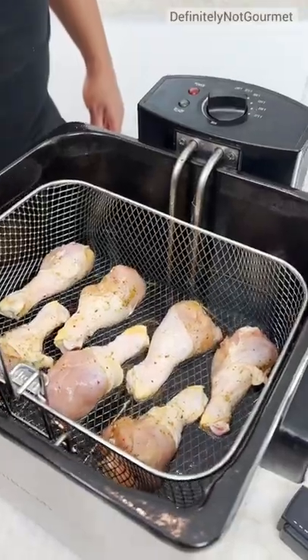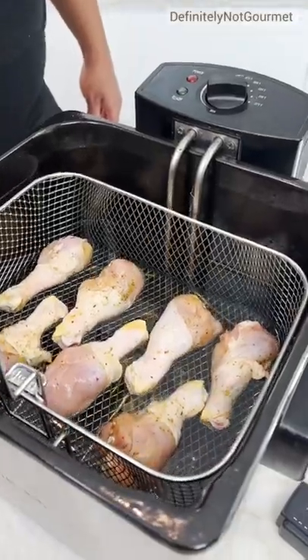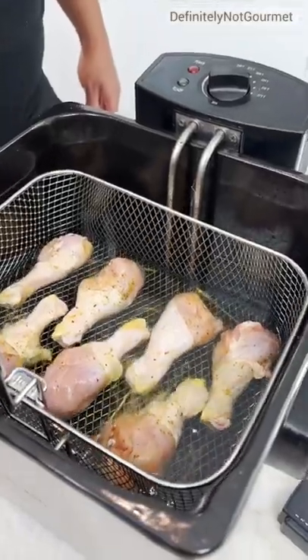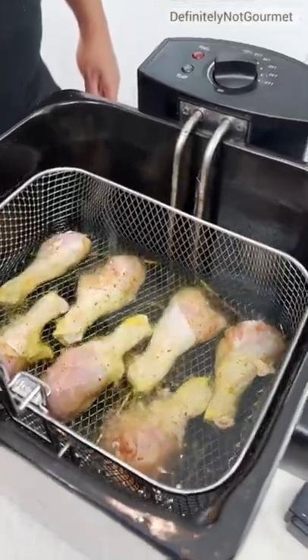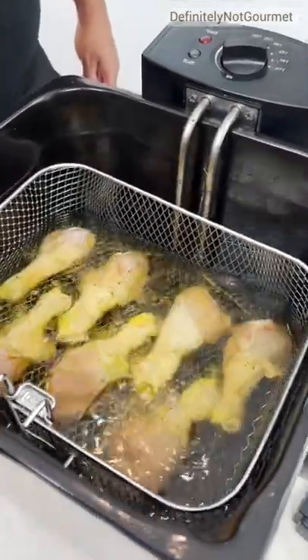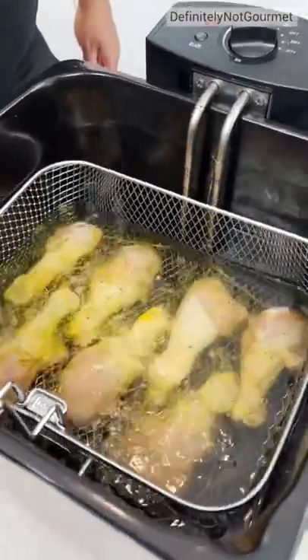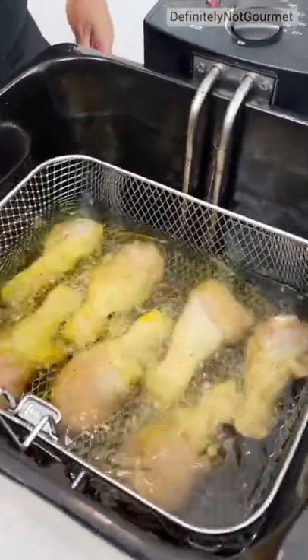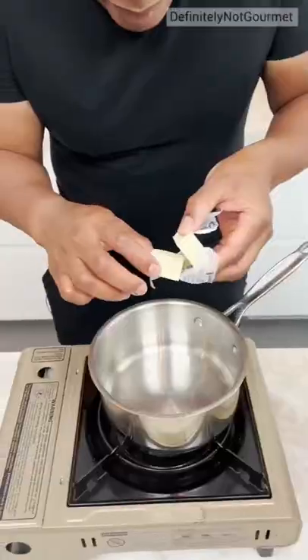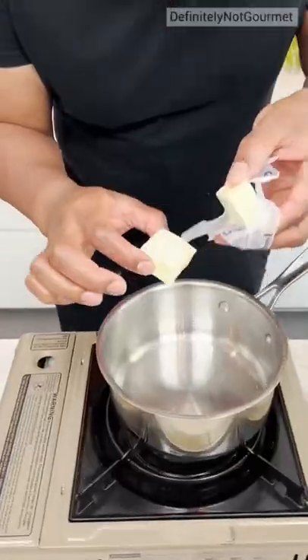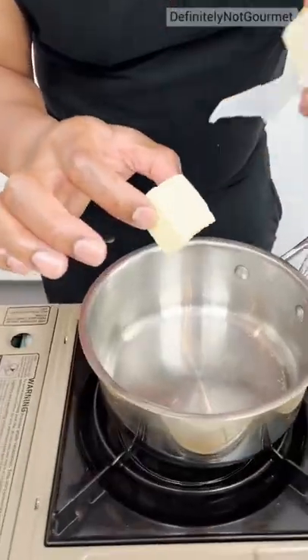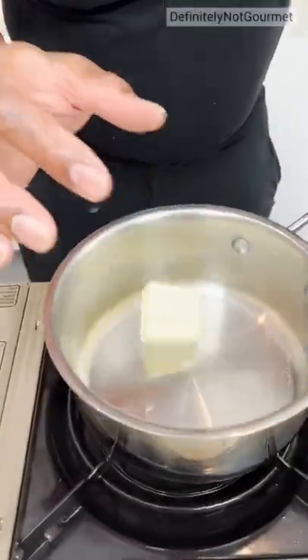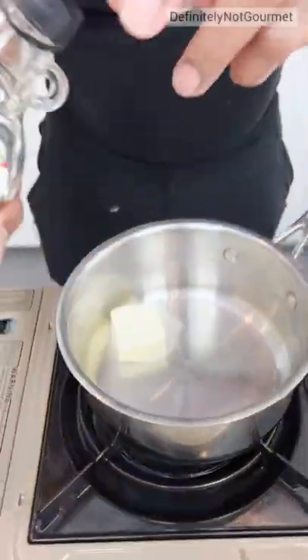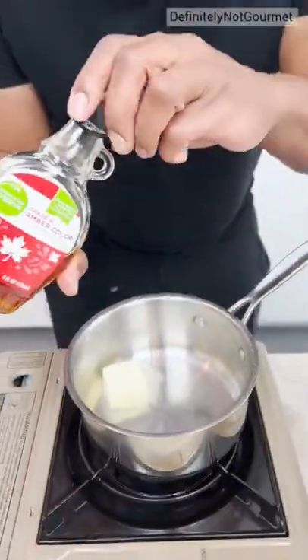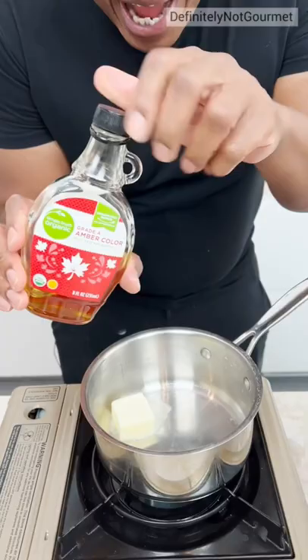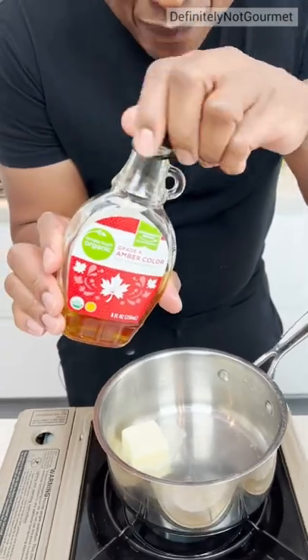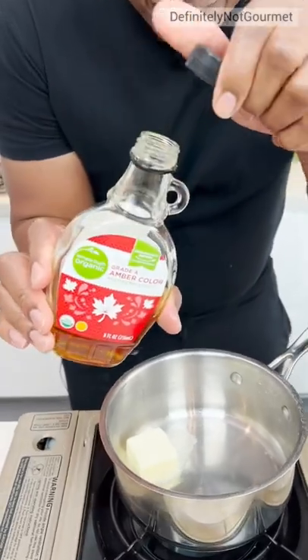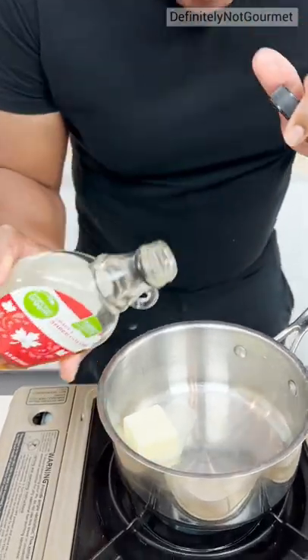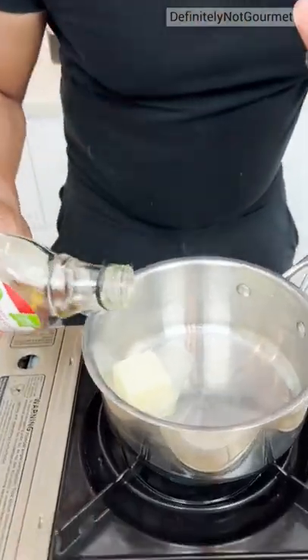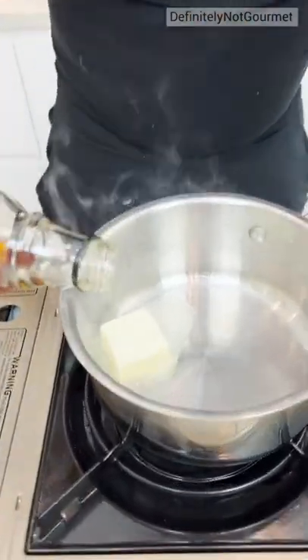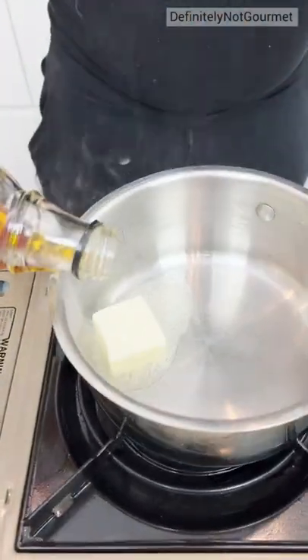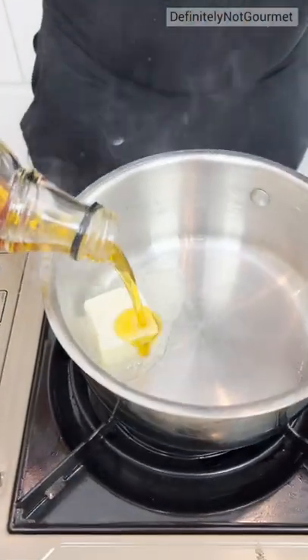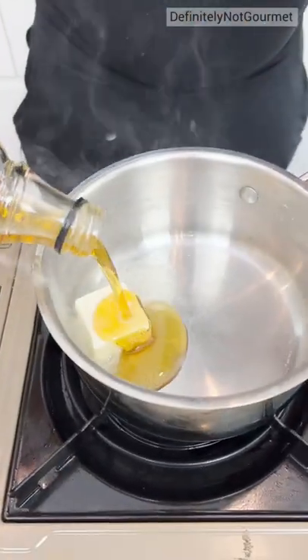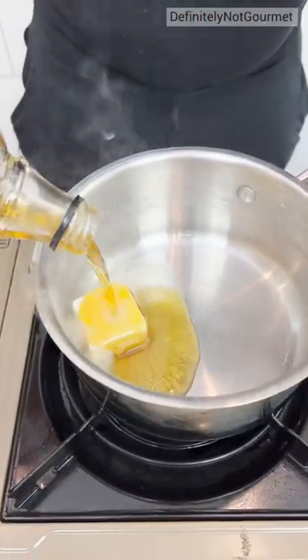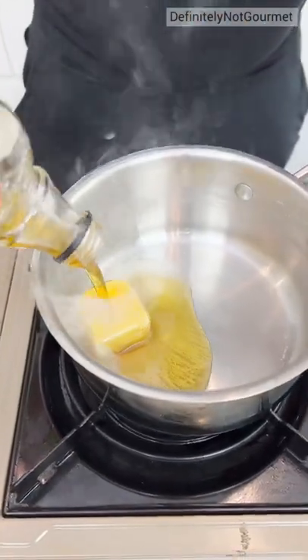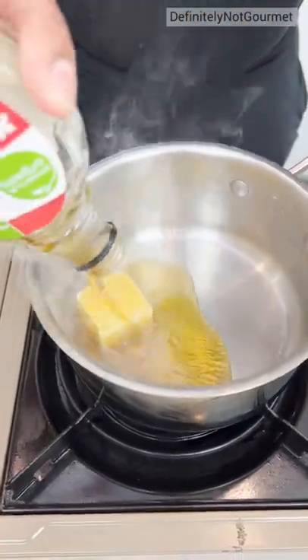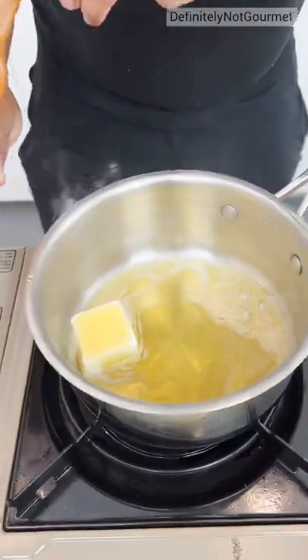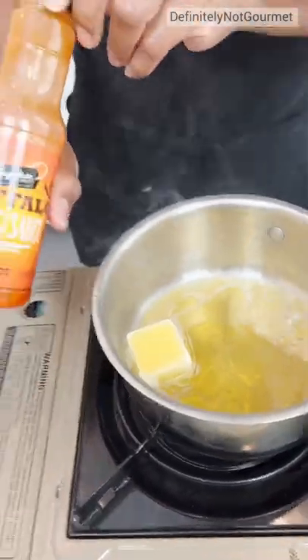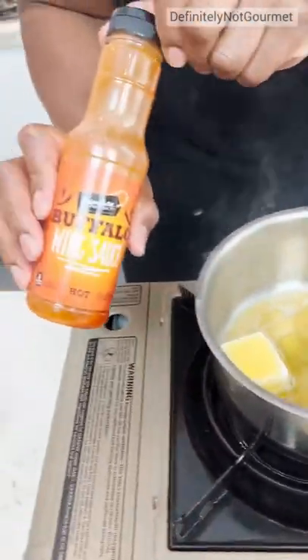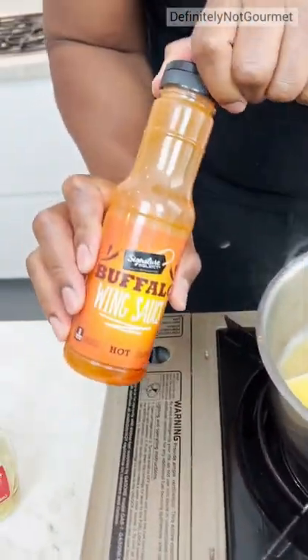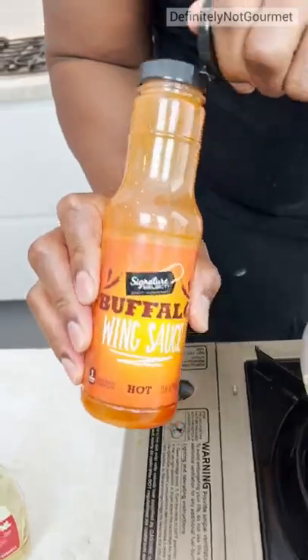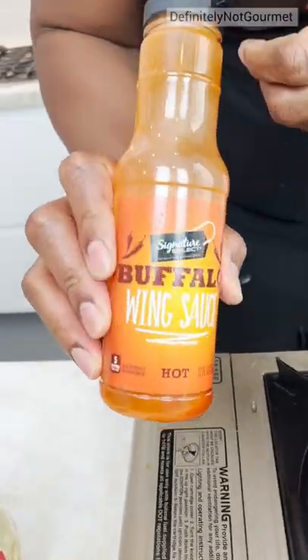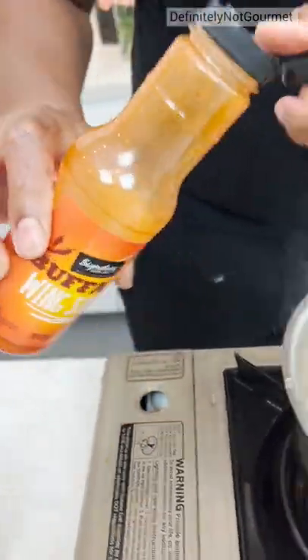Oh Lord, listen to that sizzle. Got some butter, come behind that with some maple syrup. Oh yeah, and then you got your buffalo wing sauce.